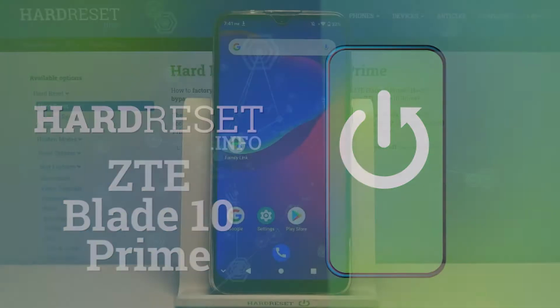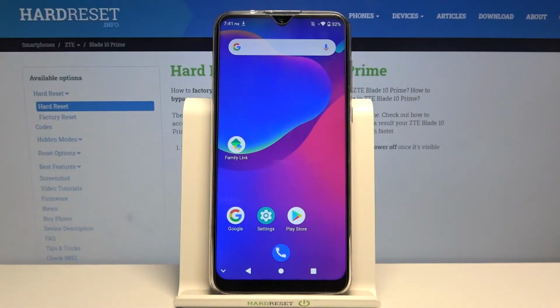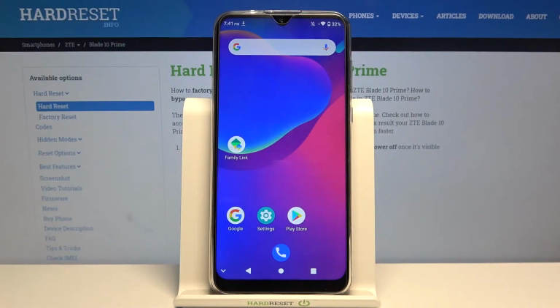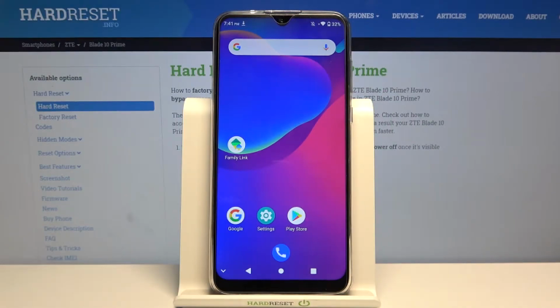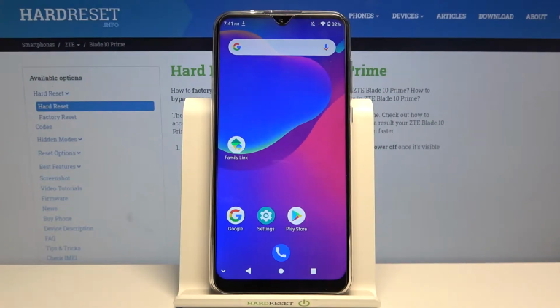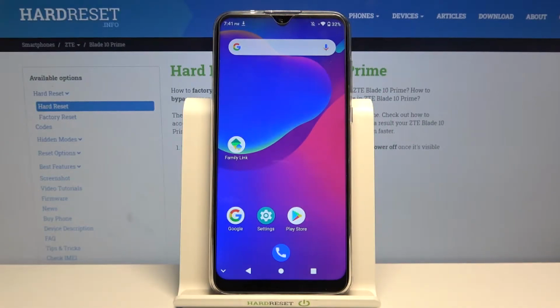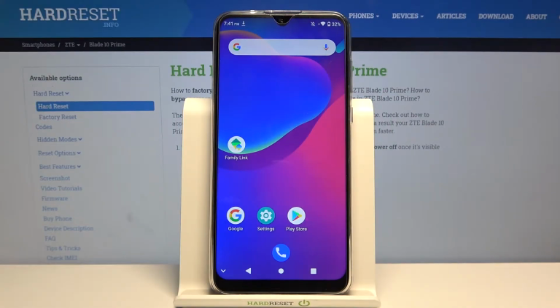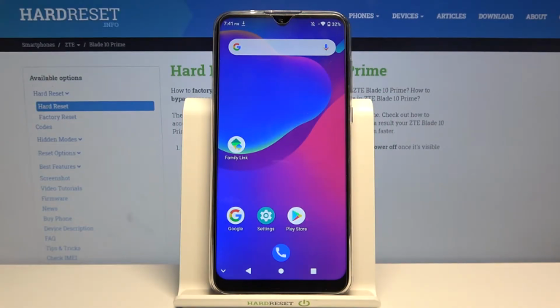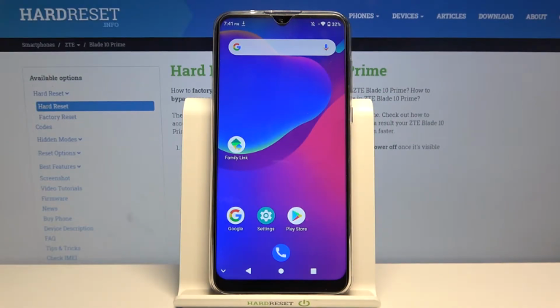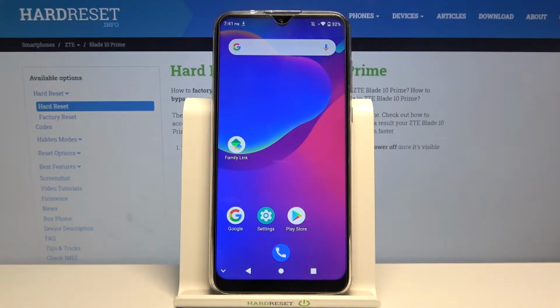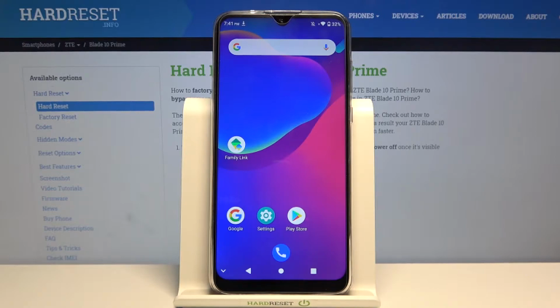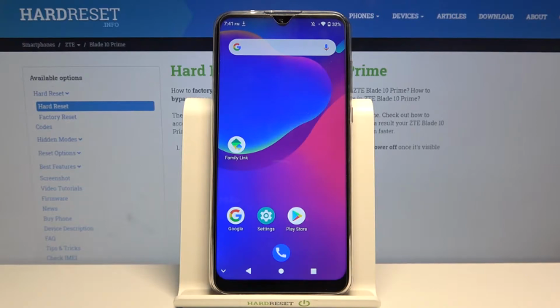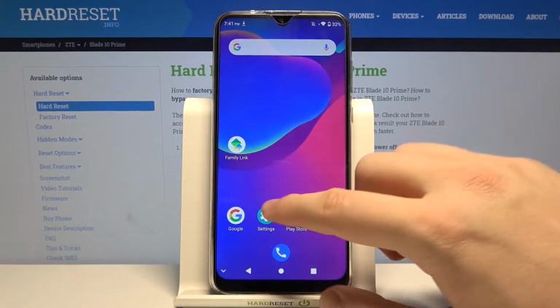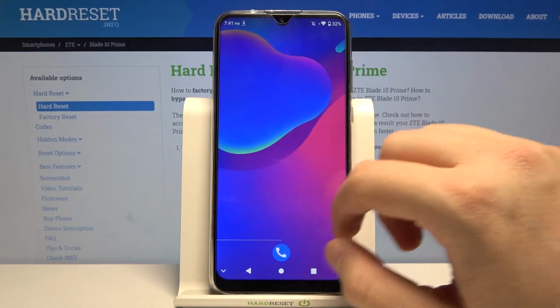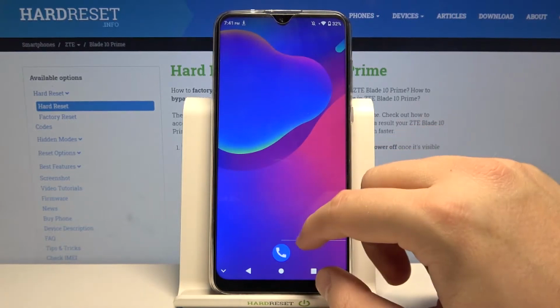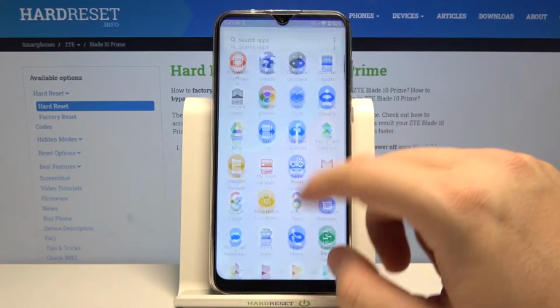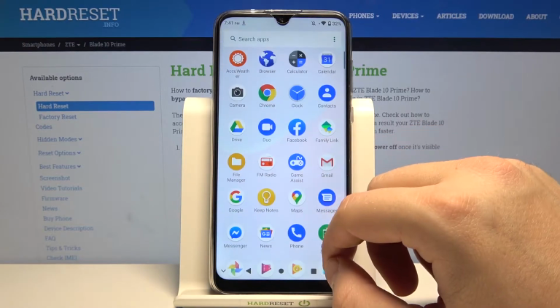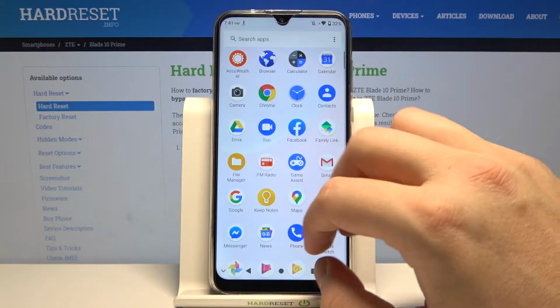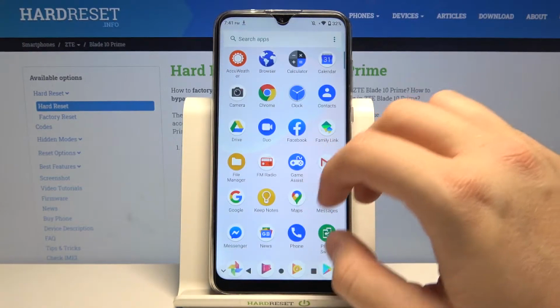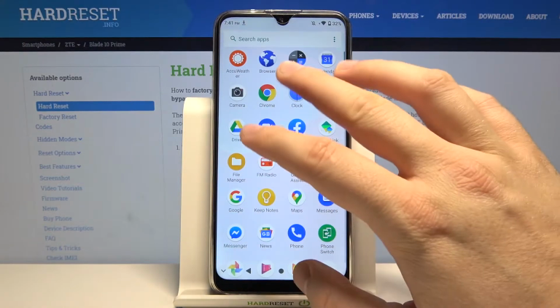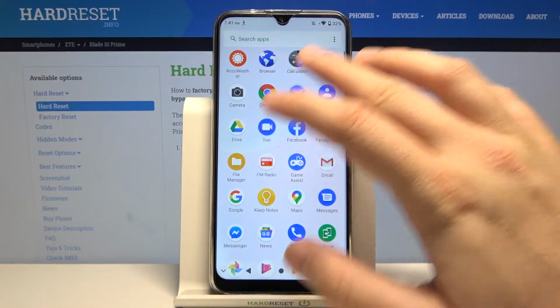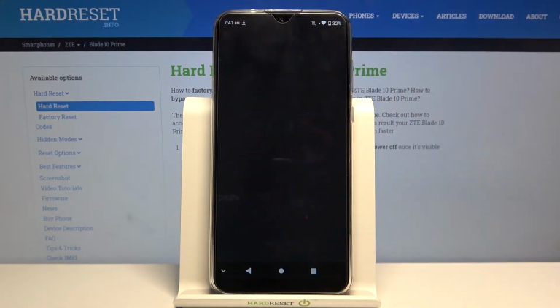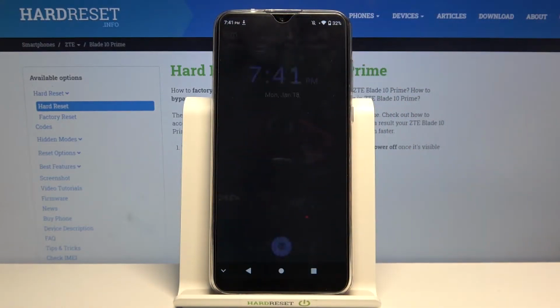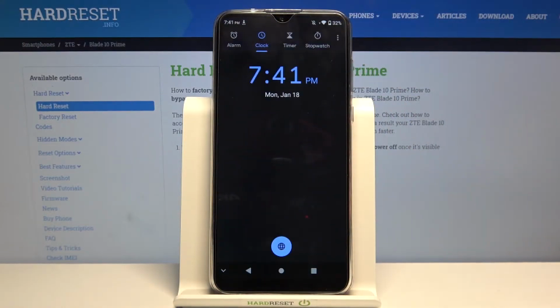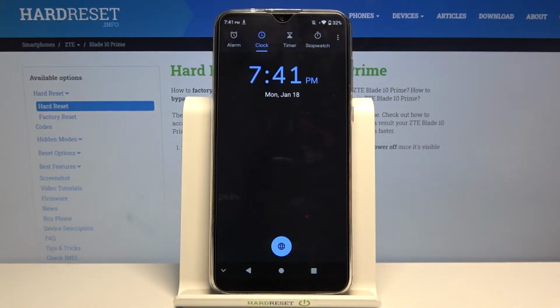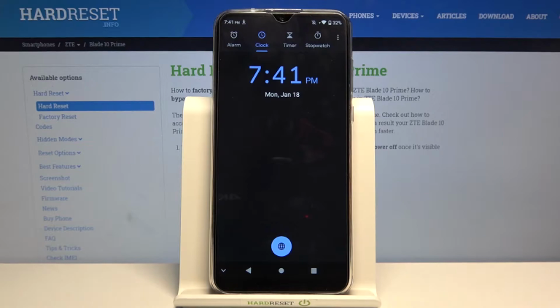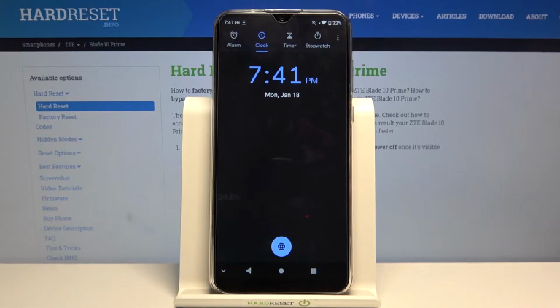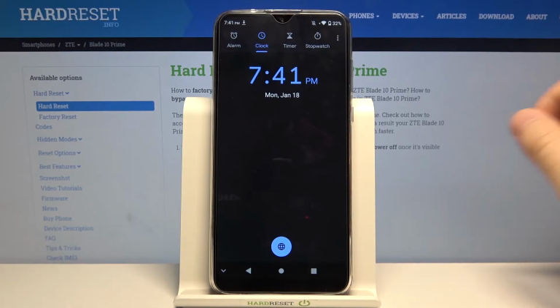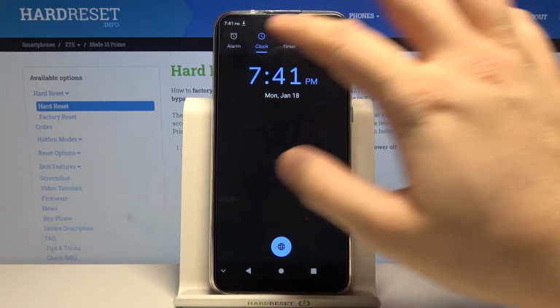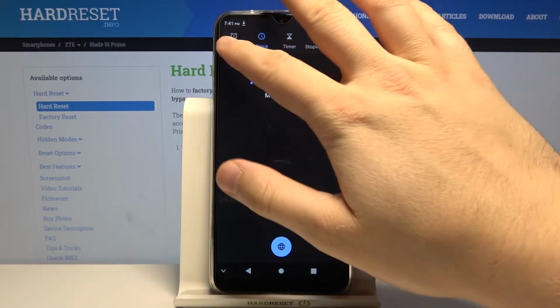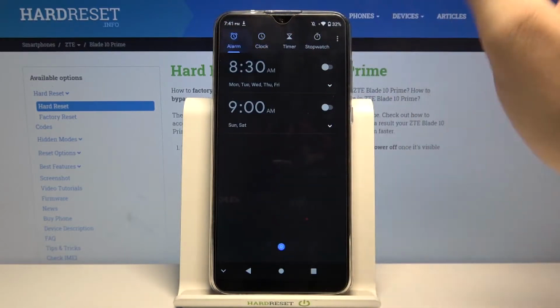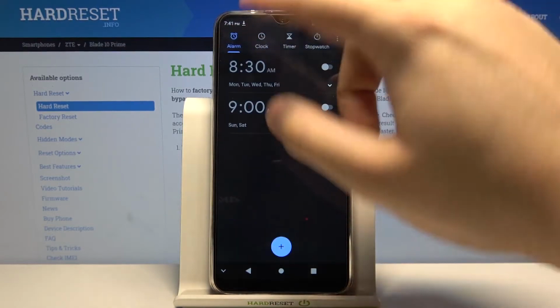Welcome! If you want to set up an alarm clock on your ZTE Blade 10 Prime, first you have to open your Clock app. You can find it in the menu or on the home screen, then go to the alarm section.